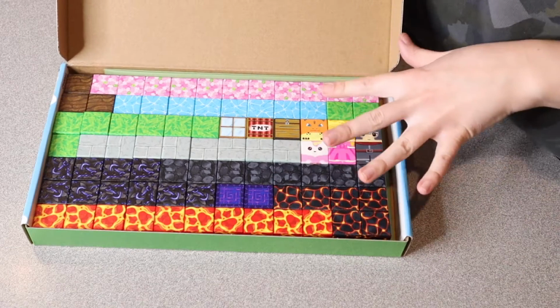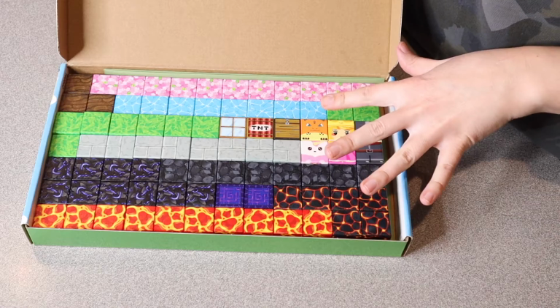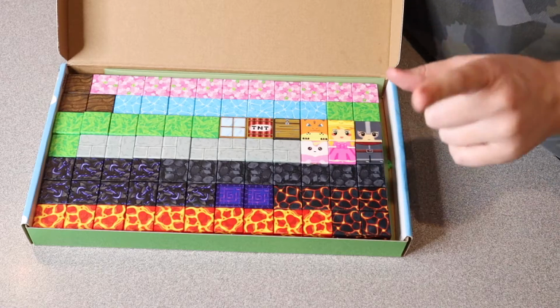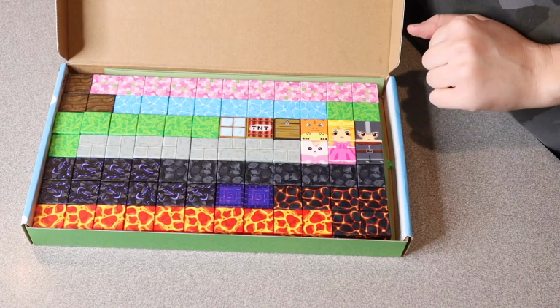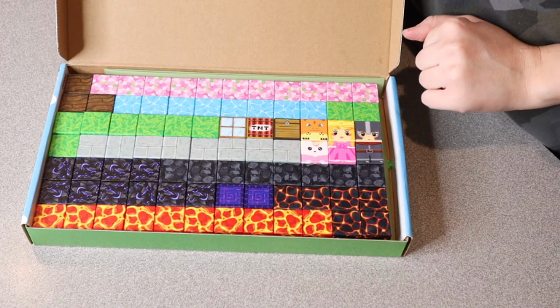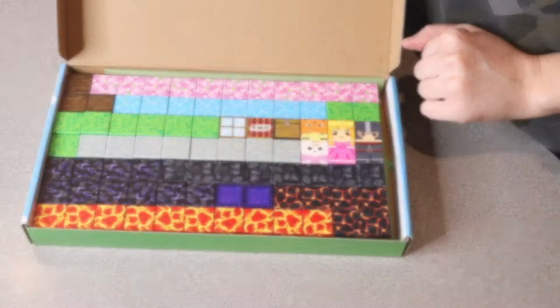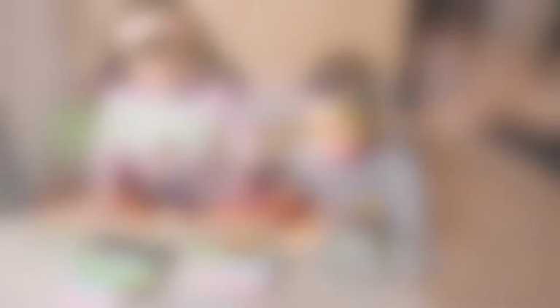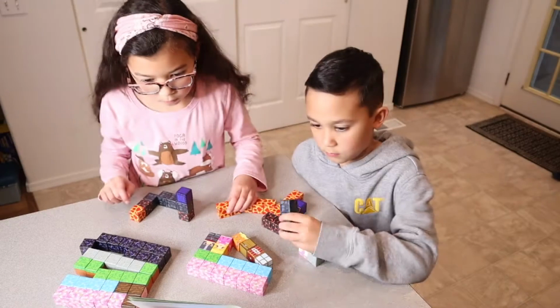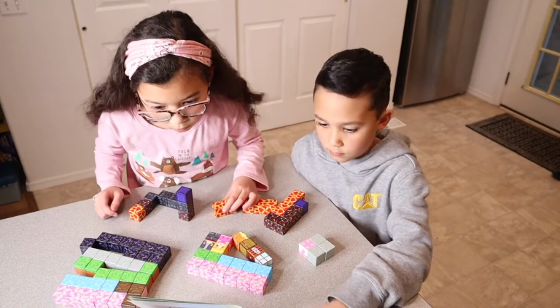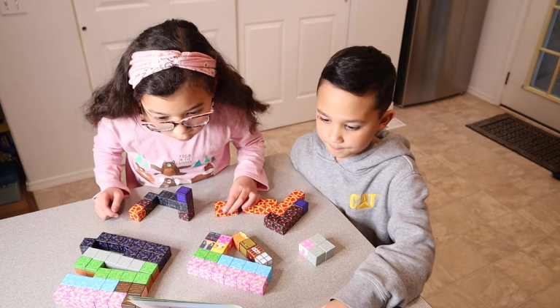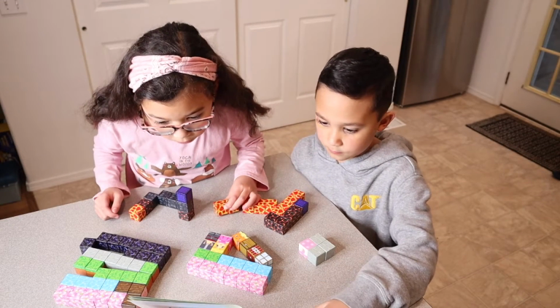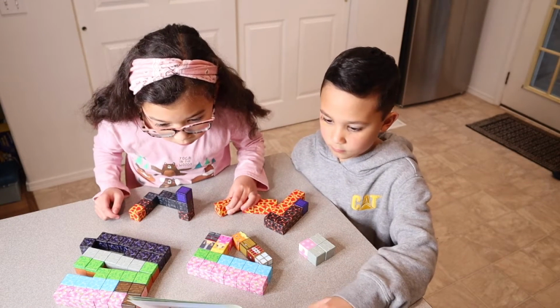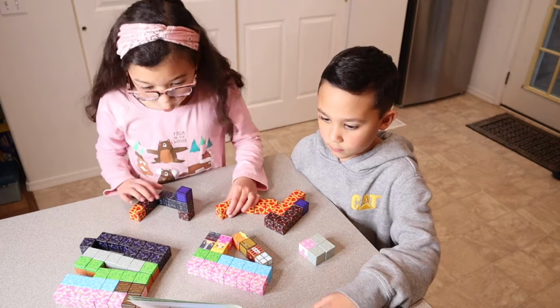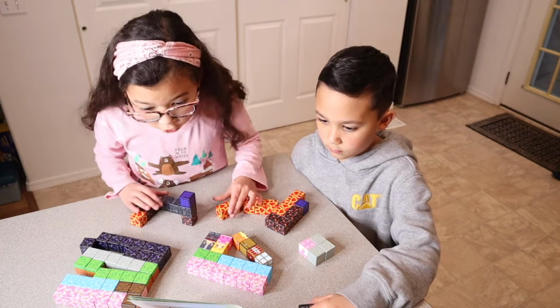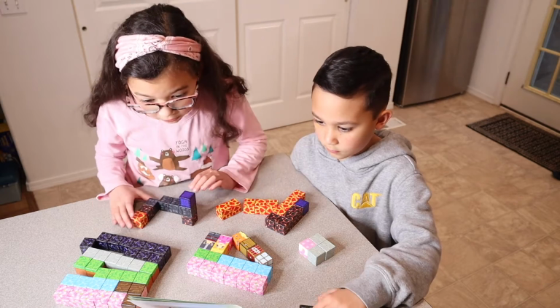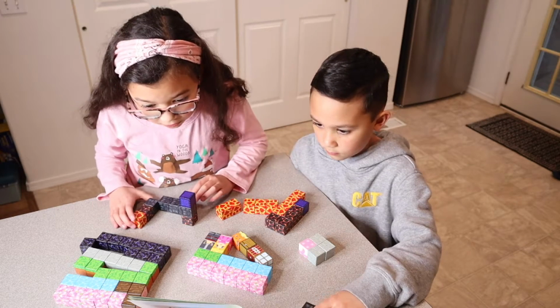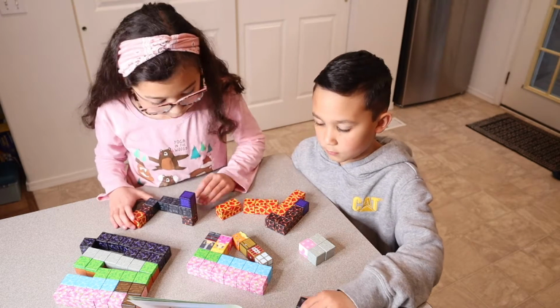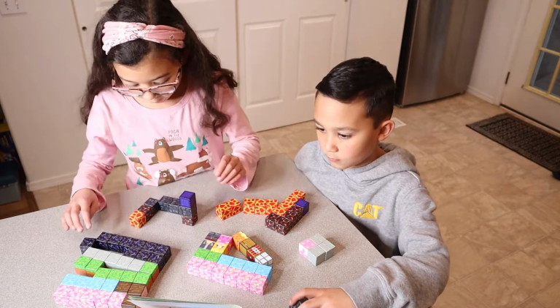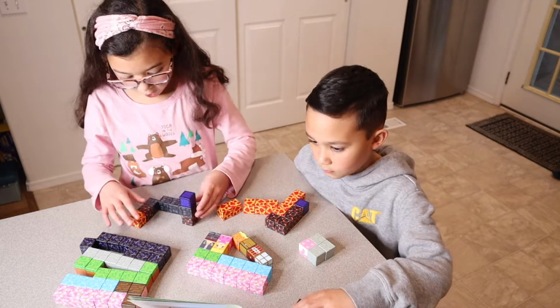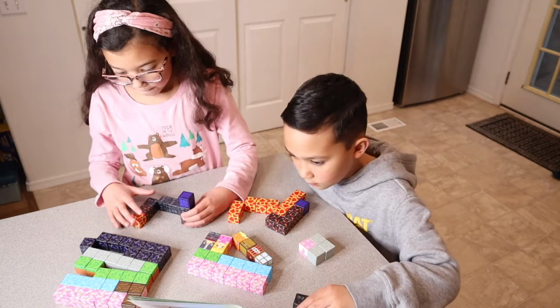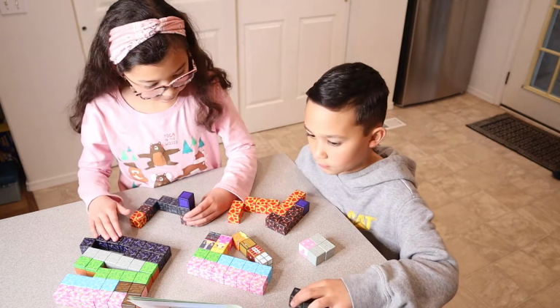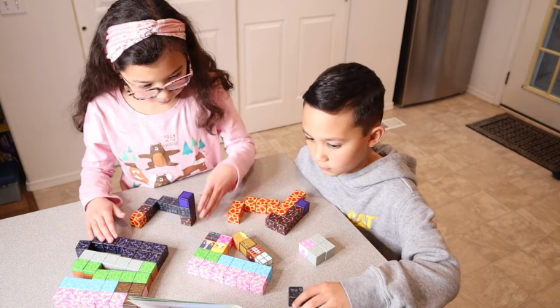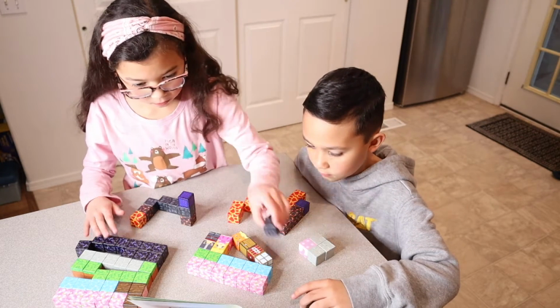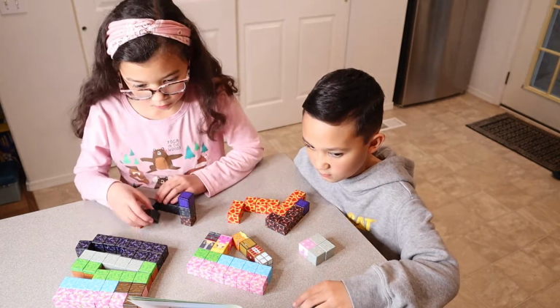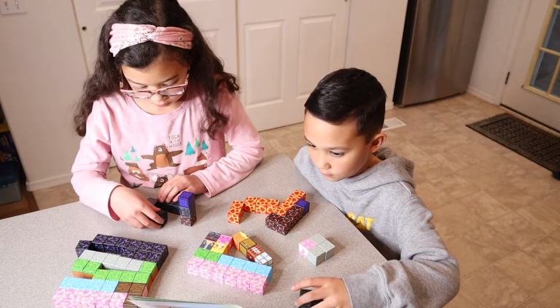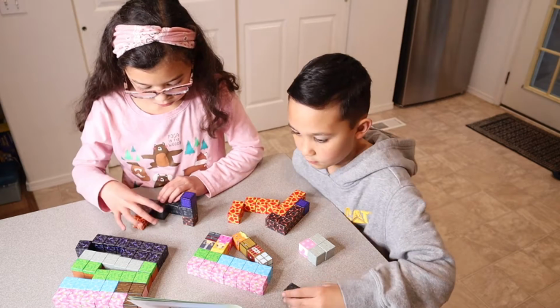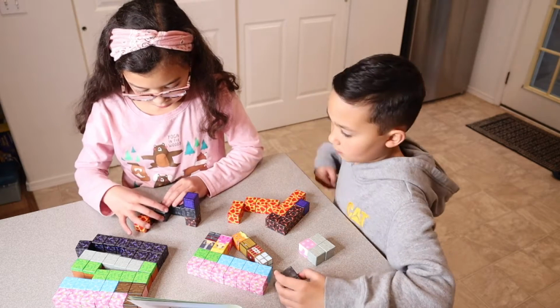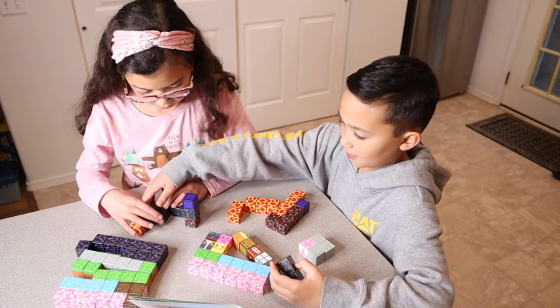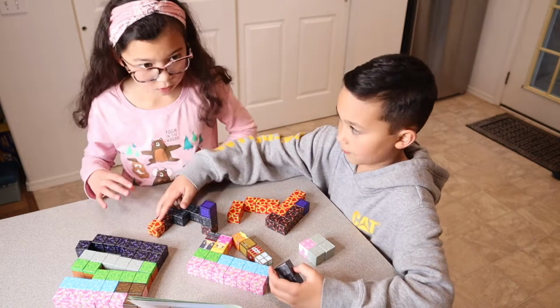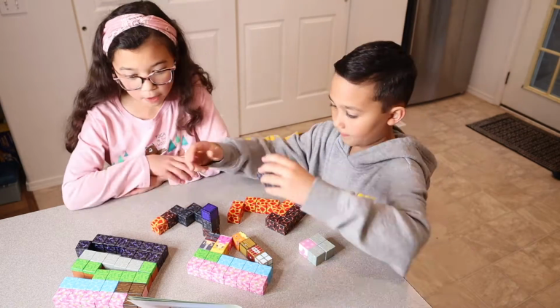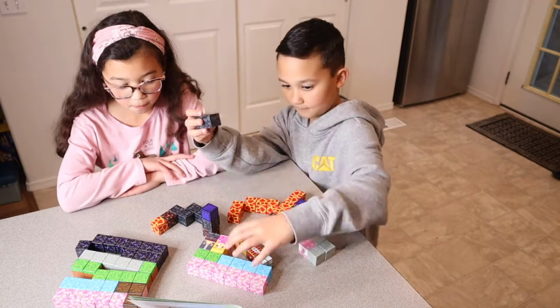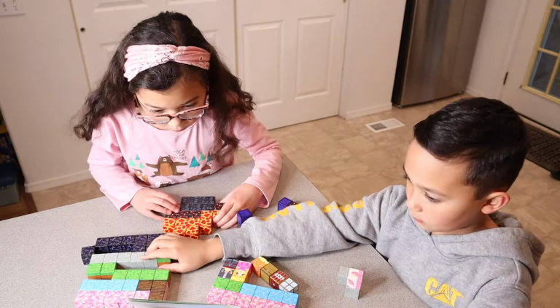I'm going to go ahead and give these to the kids so they can play with them. The nice thing about these magnetic cubes is that they all do magnet to each other. And because of how nicely they magnetically connect to each other, they can actually be attached vertically or horizontally, which is really cool.